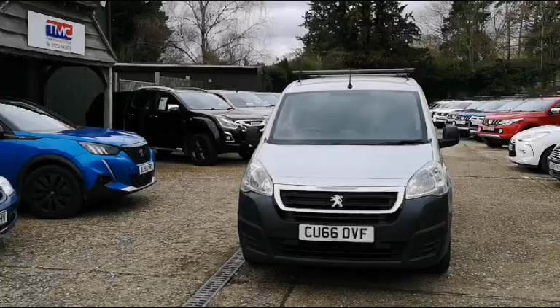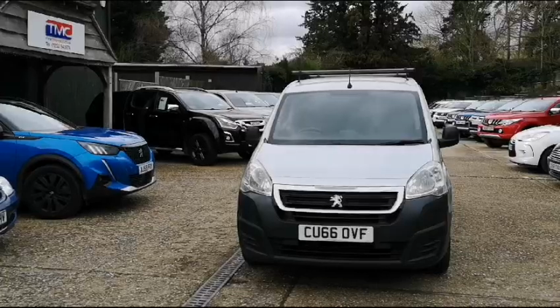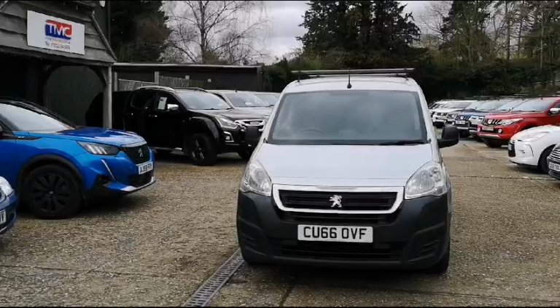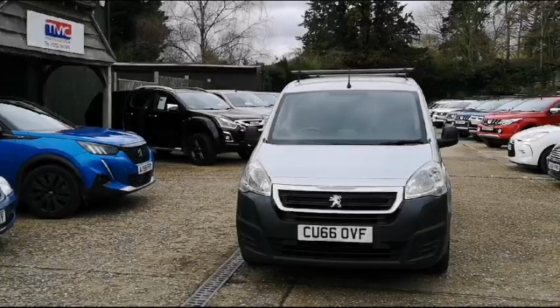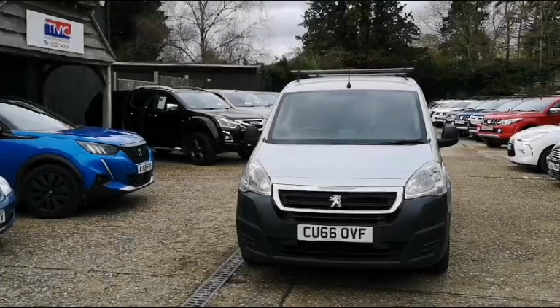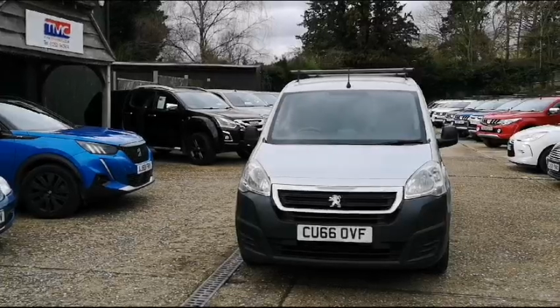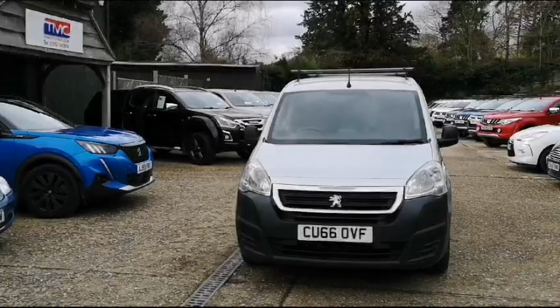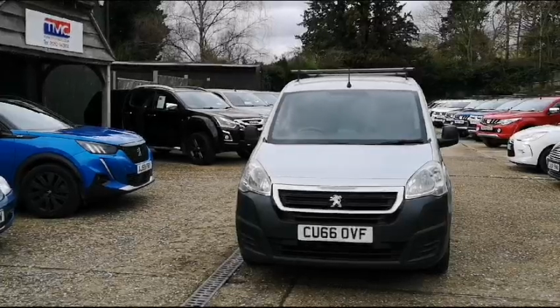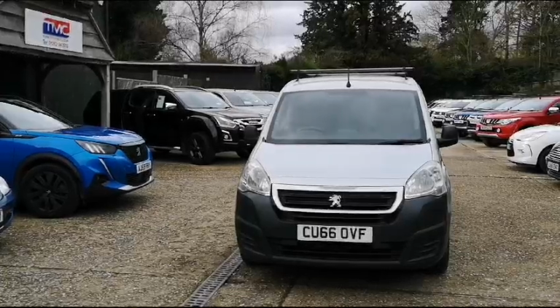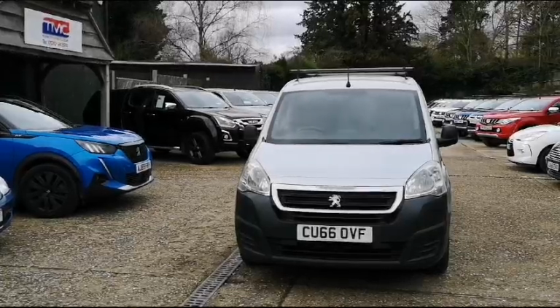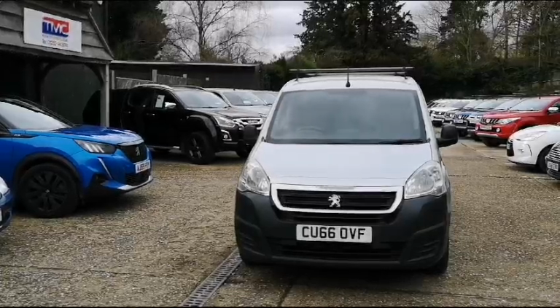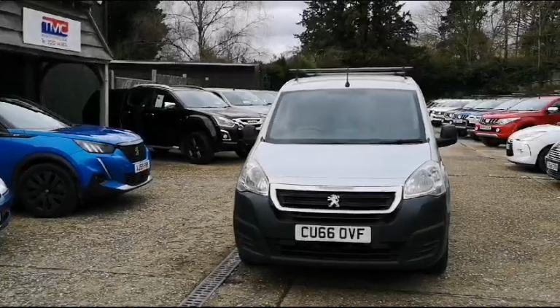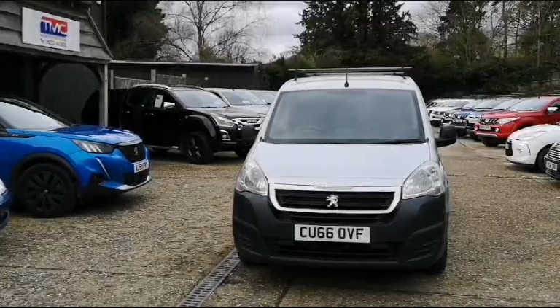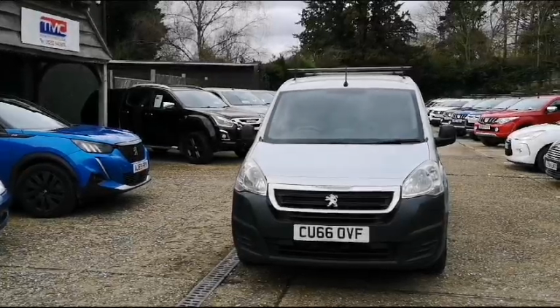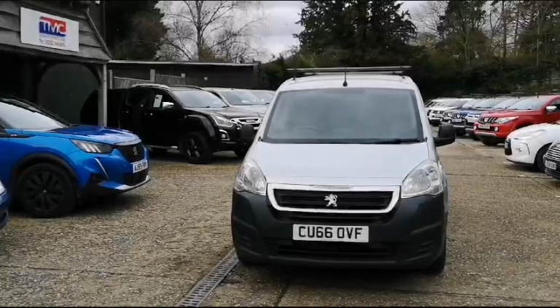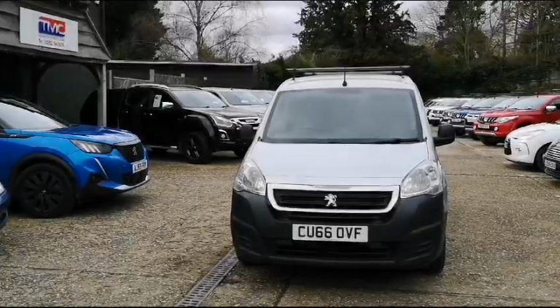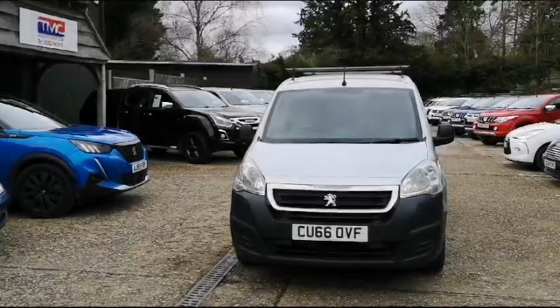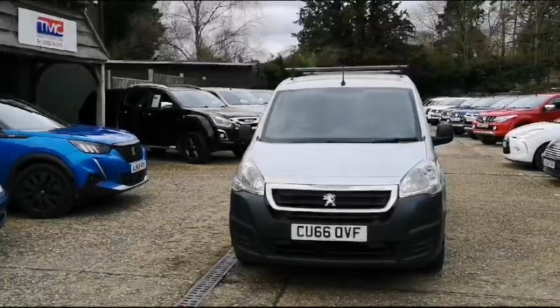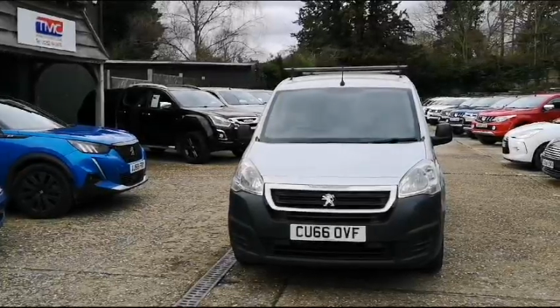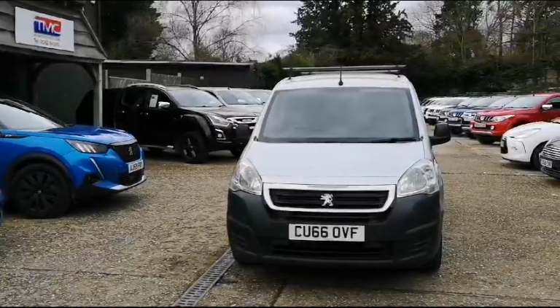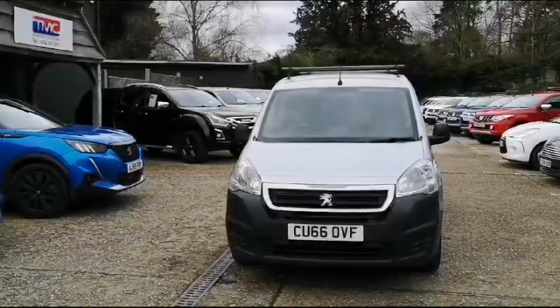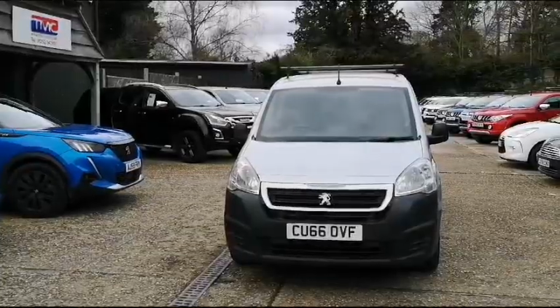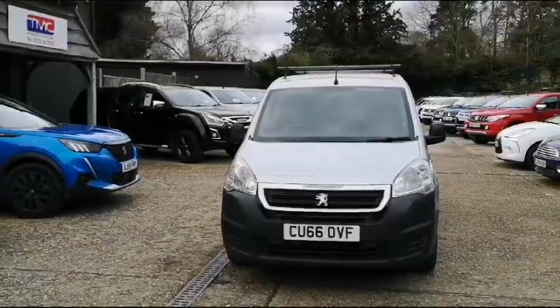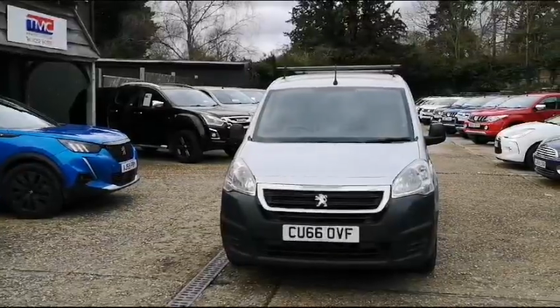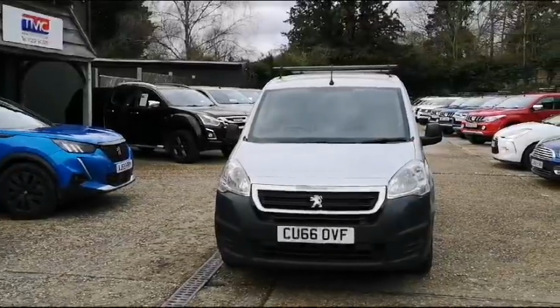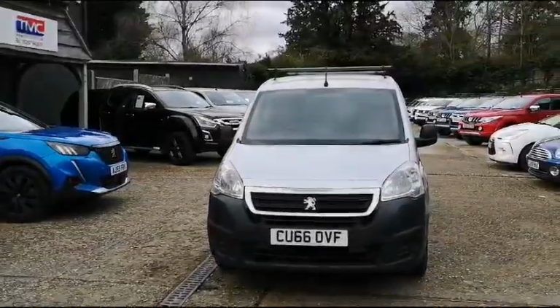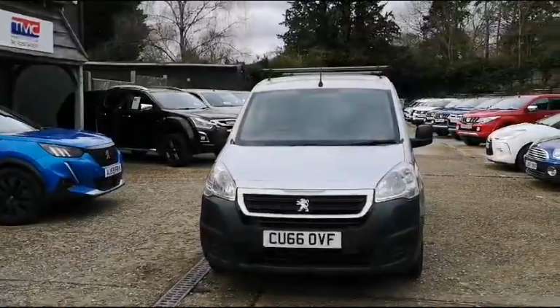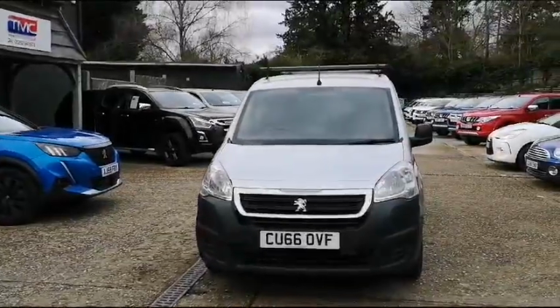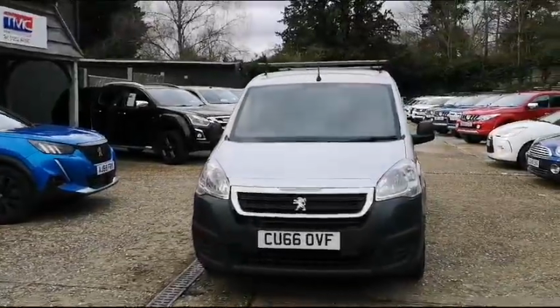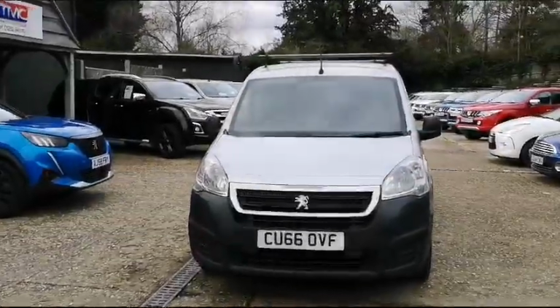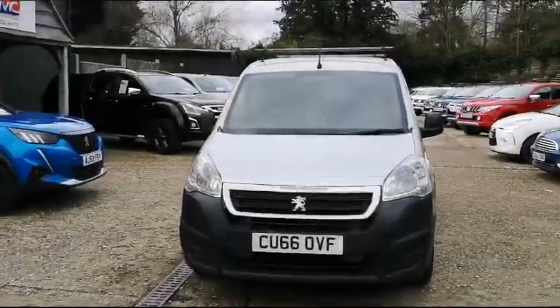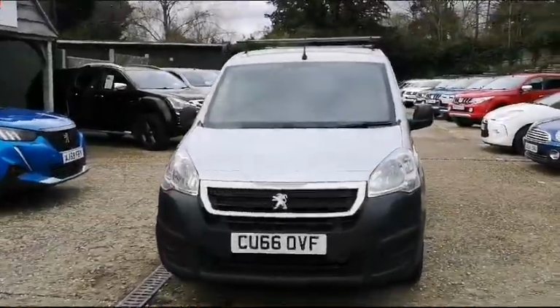Hi there, welcome to TMC and today we're looking at this Peugeot Partner finished in silver. I'm going to do a walk around of the vehicle and show you some key features, details and cosmetics.